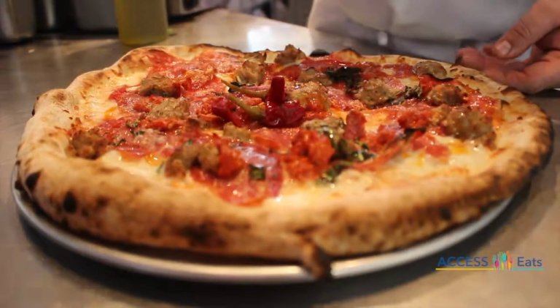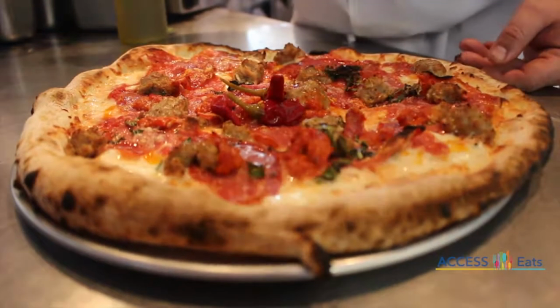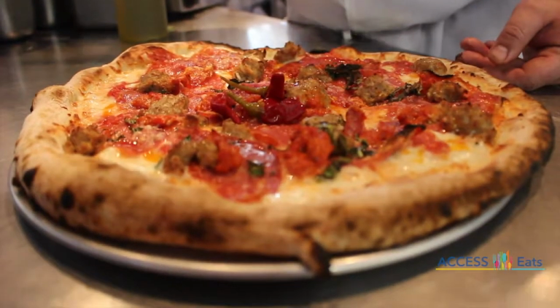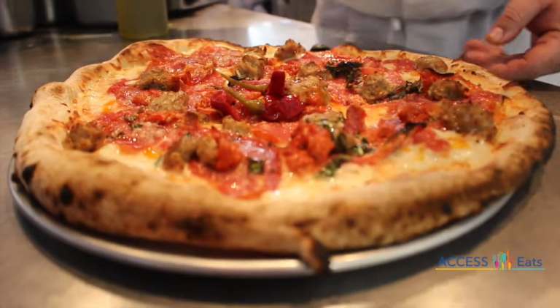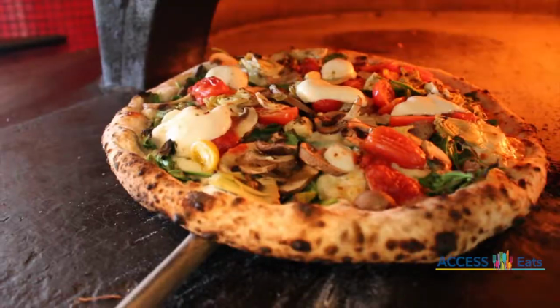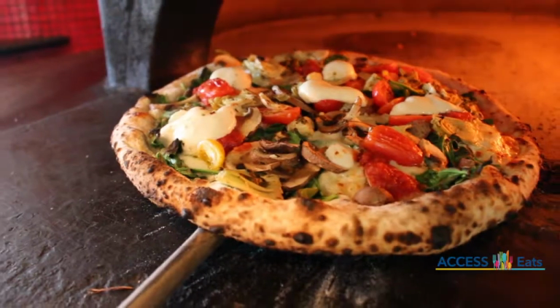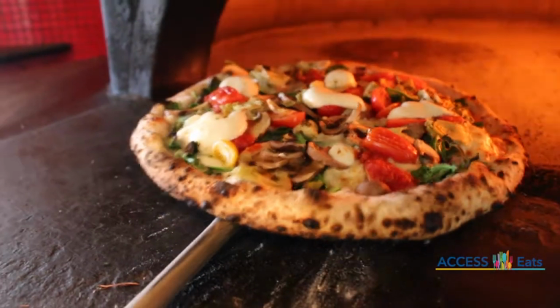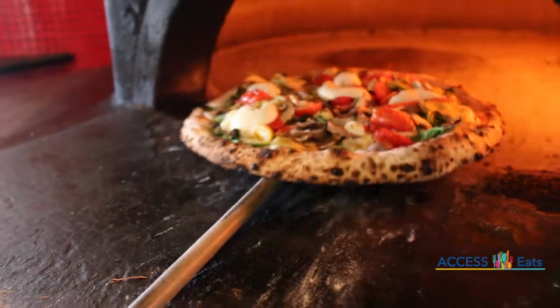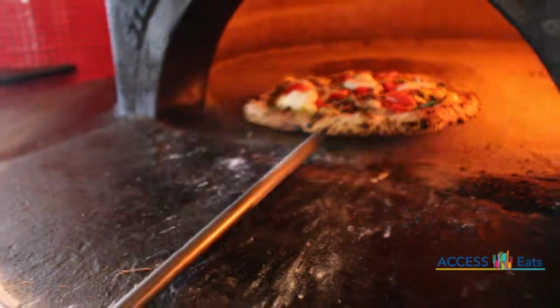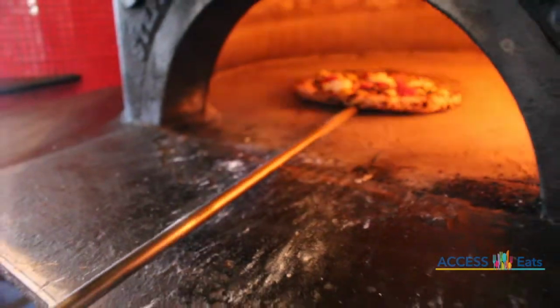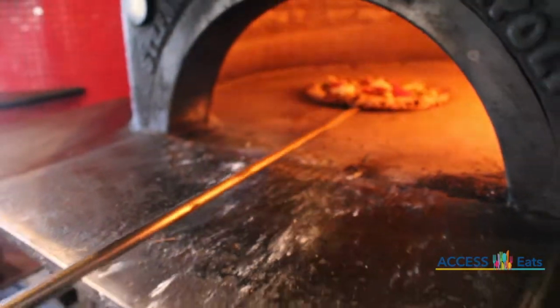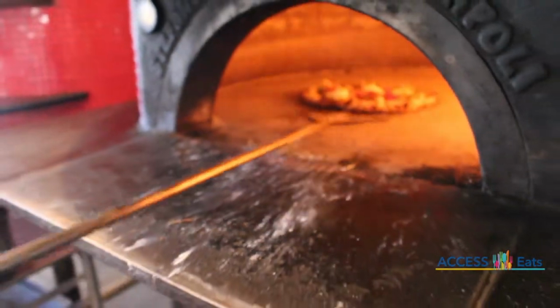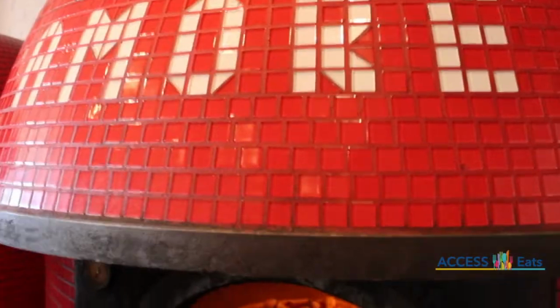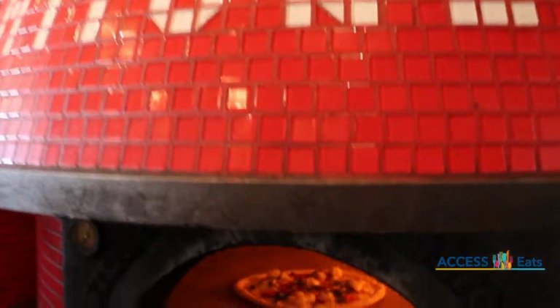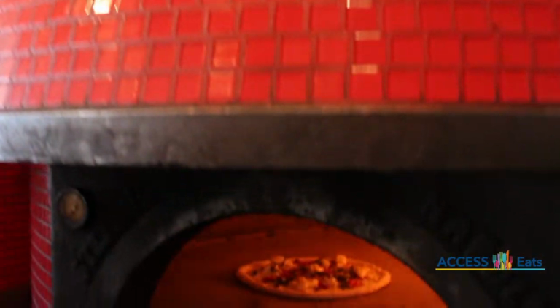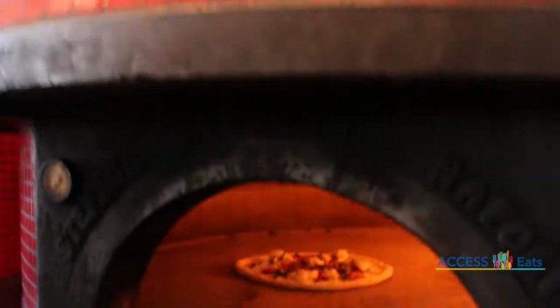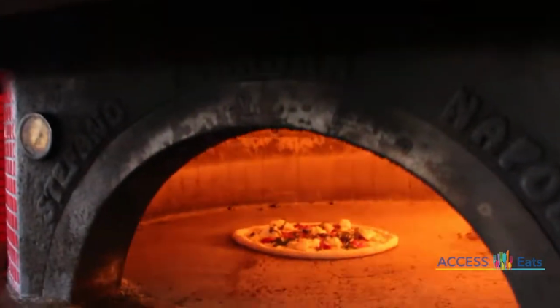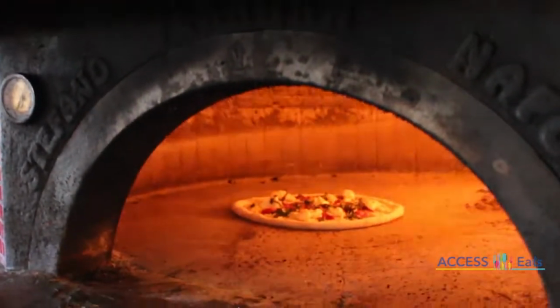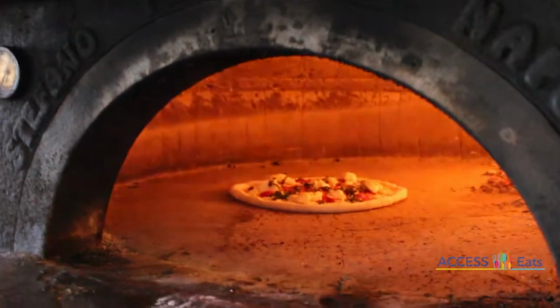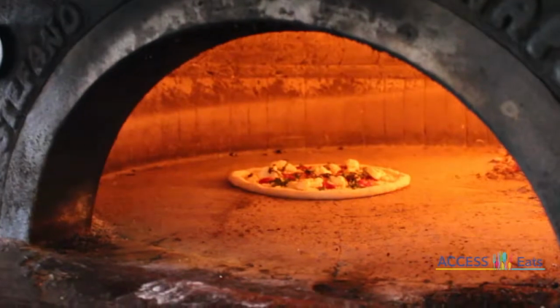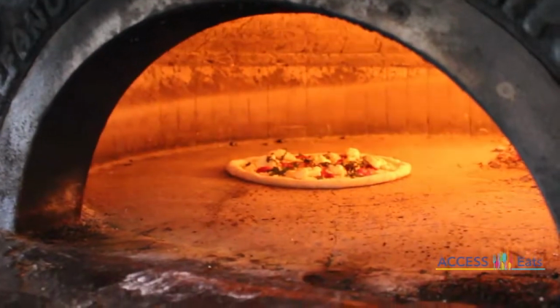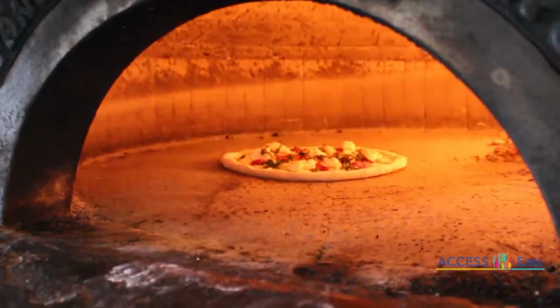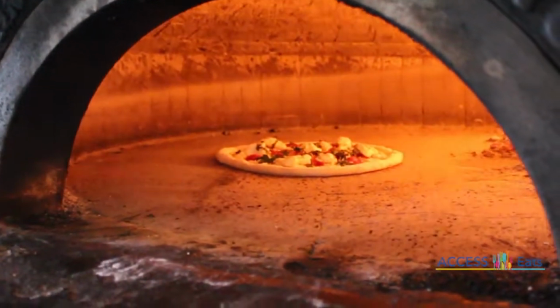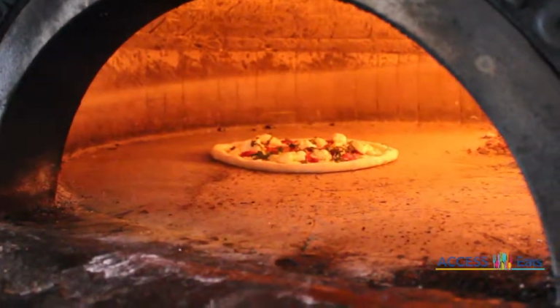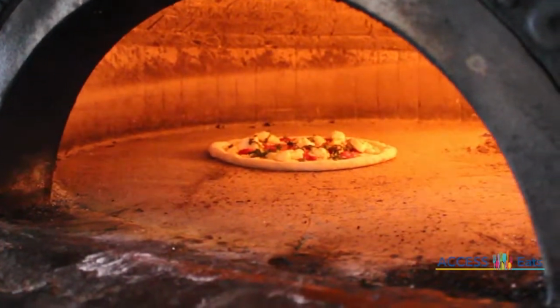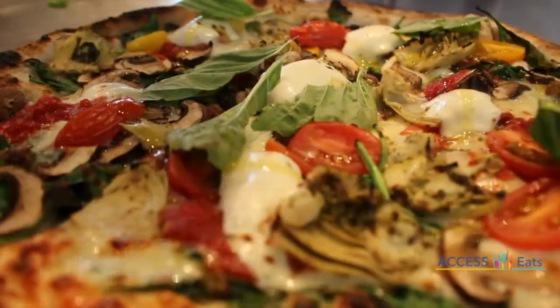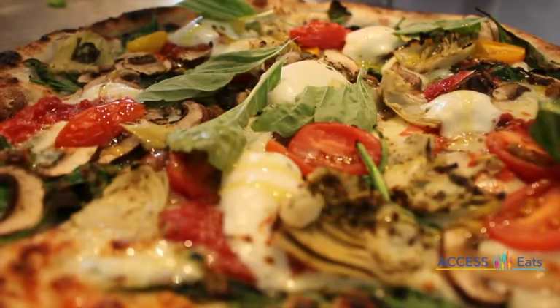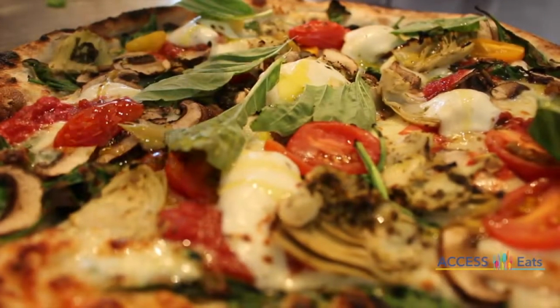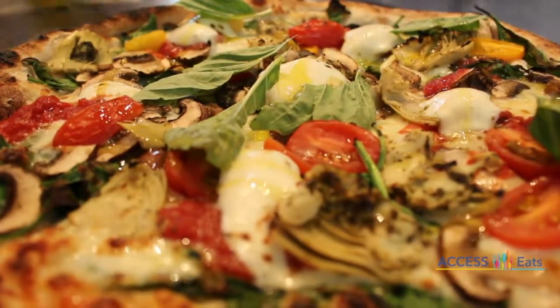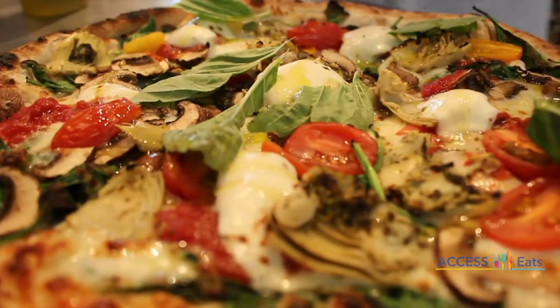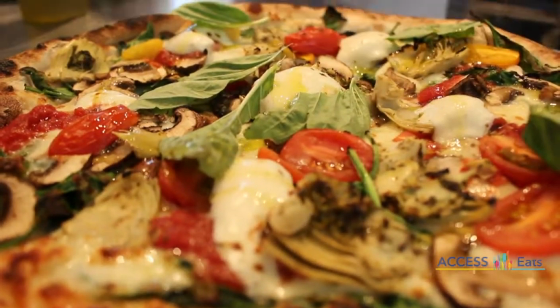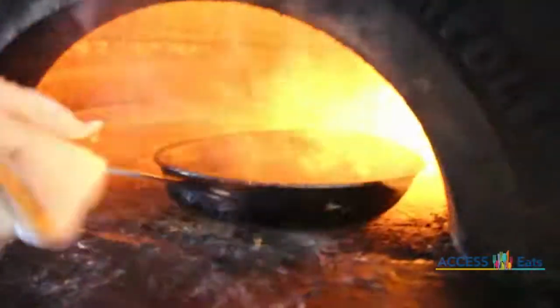V-Pizza is bringing true Napolitana pizza to Jacksonville. The large handmade wood fire ovens are imported from Naples. They cook at 900 degrees and produce the perfect fresh pizza in 90 seconds.